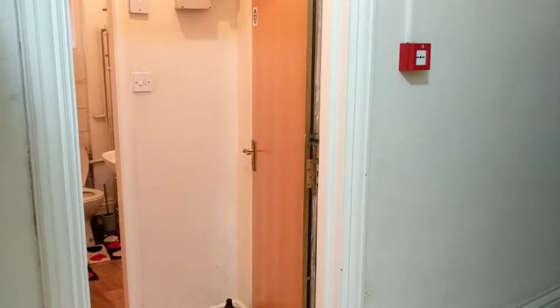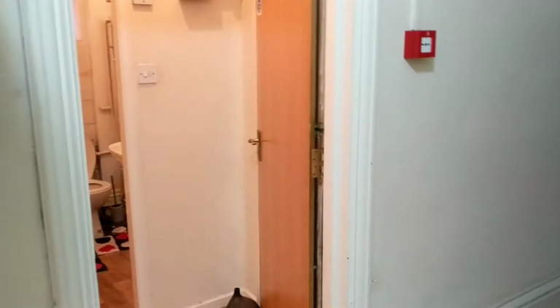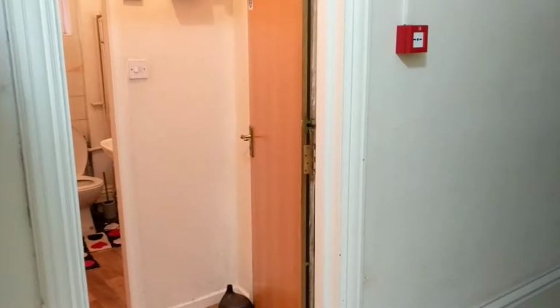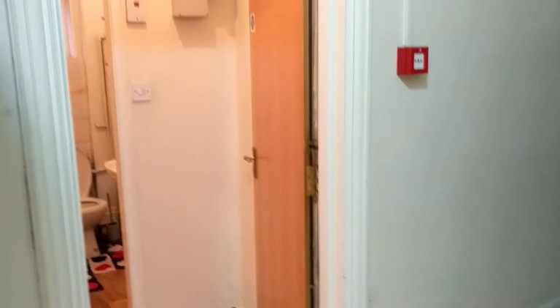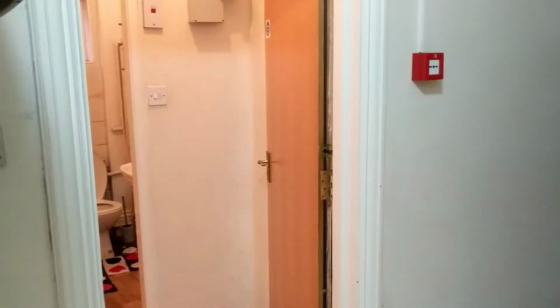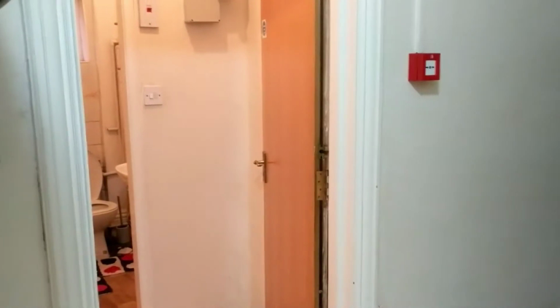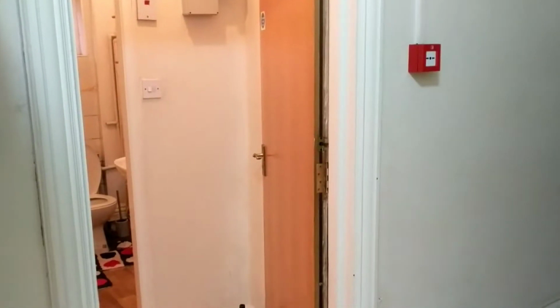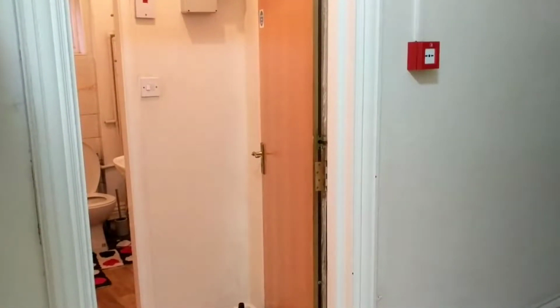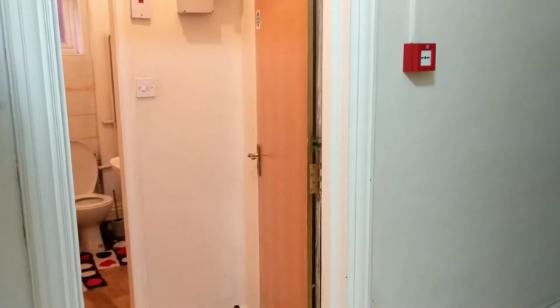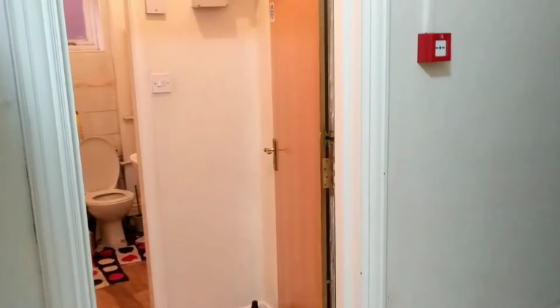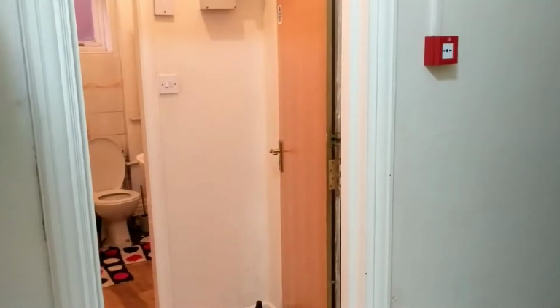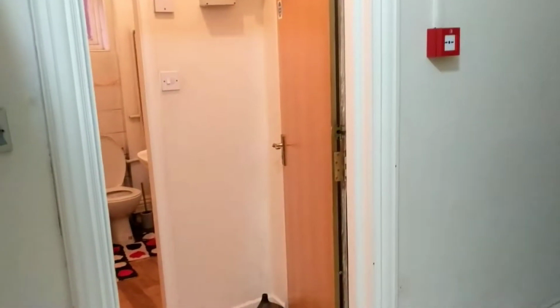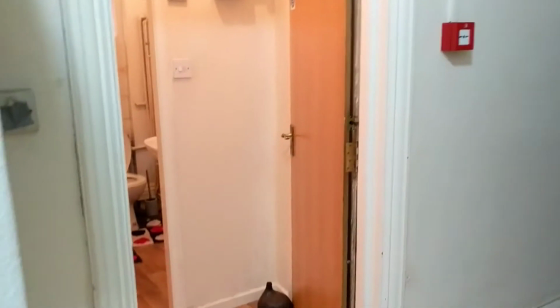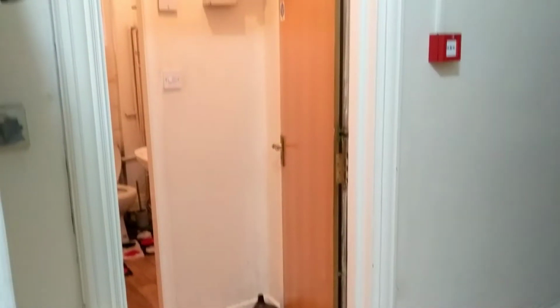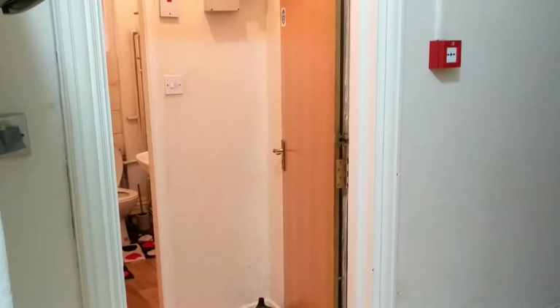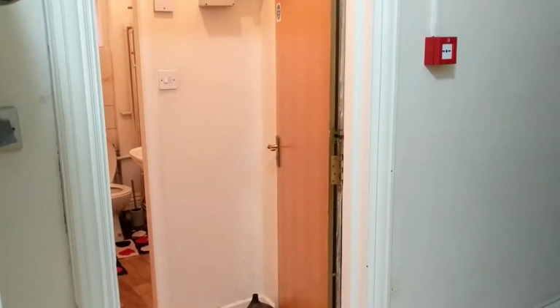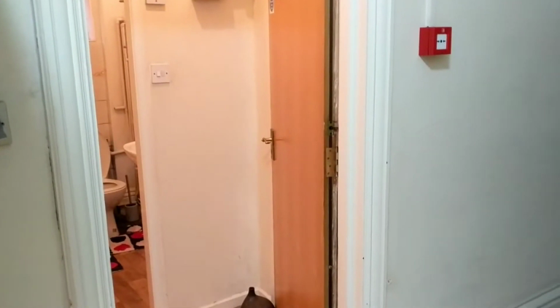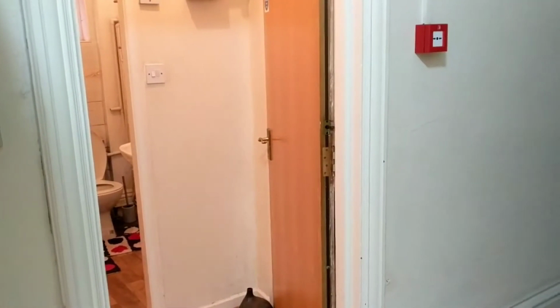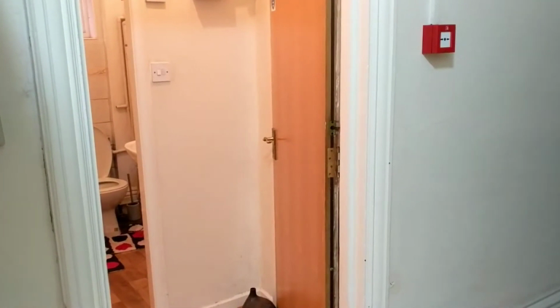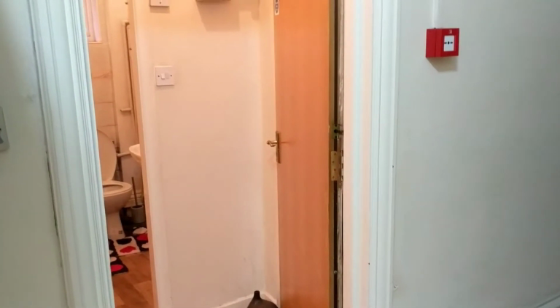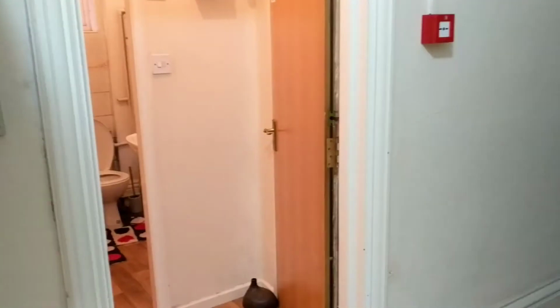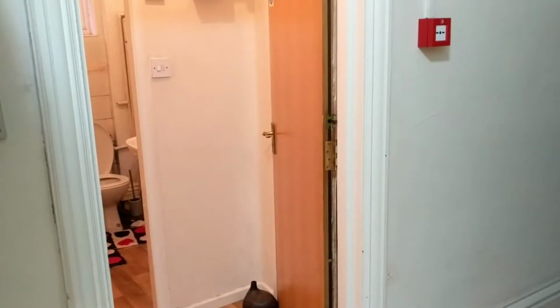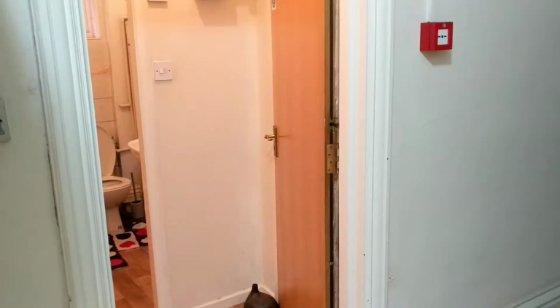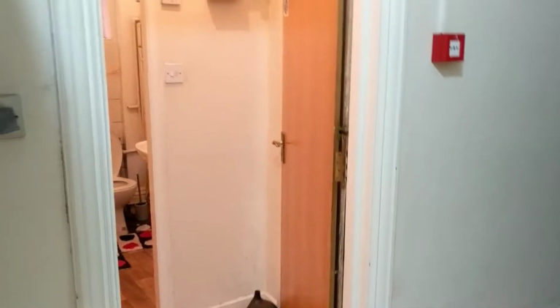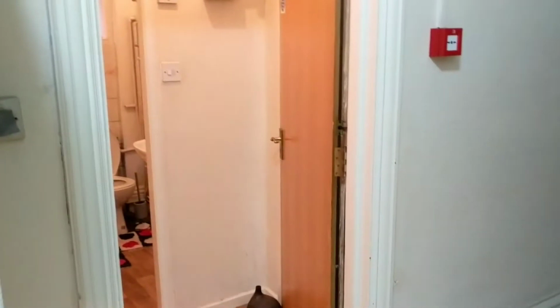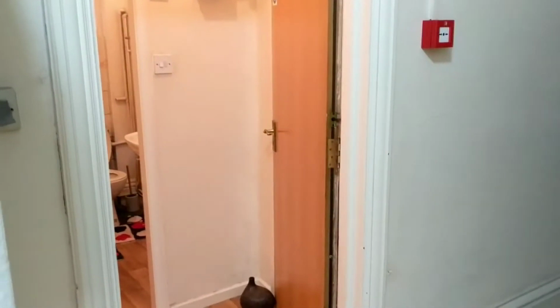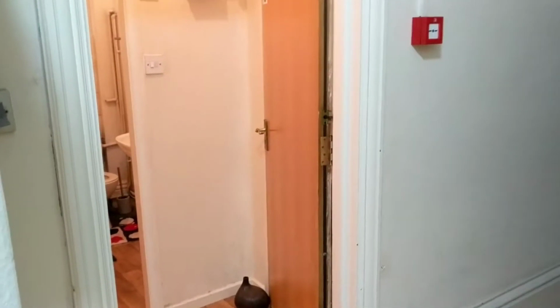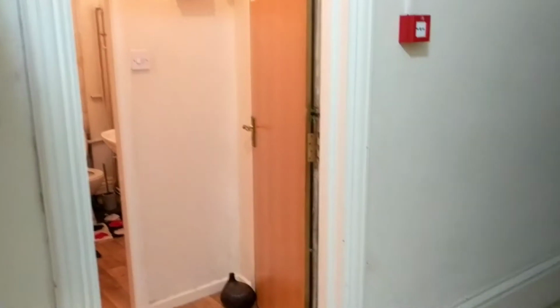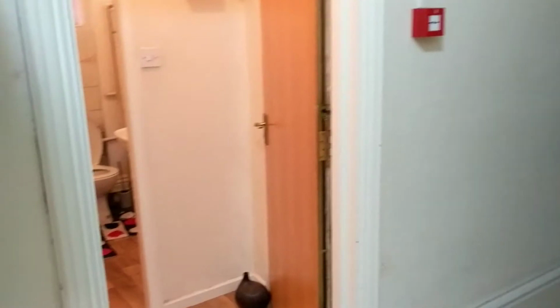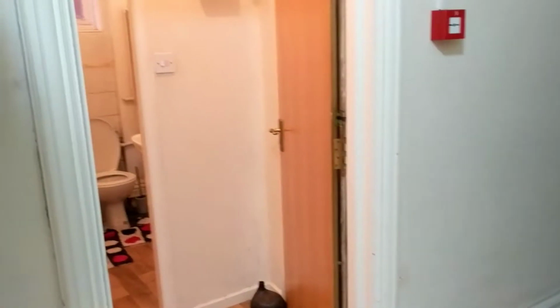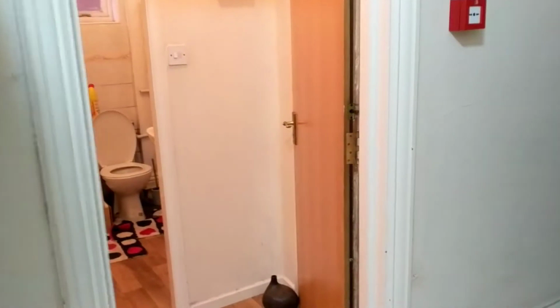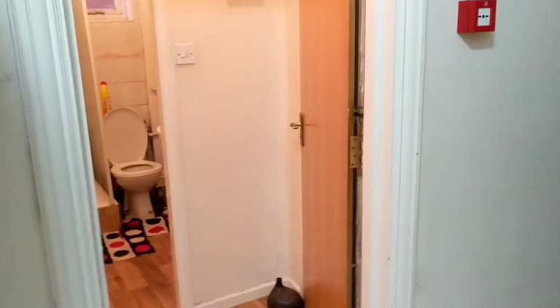Hello guys and welcome to another video tour hosted by Tranquility Homes. Today we are at a ground floor flat on Knighton Road. I'll be showing you the apartment today, so let me bring you in.